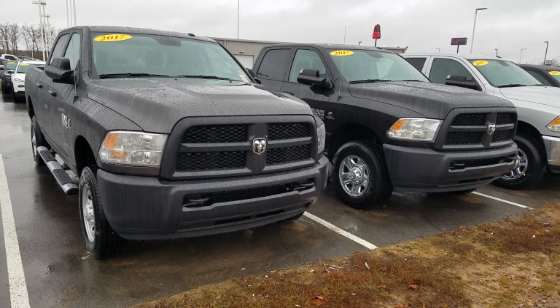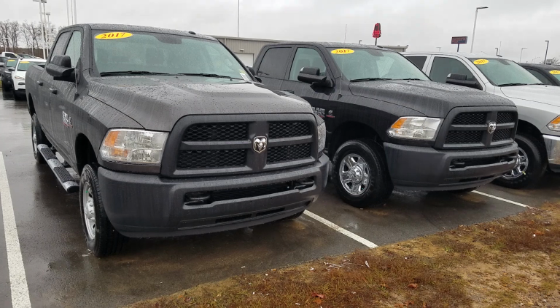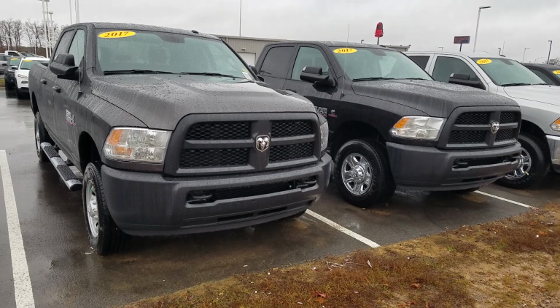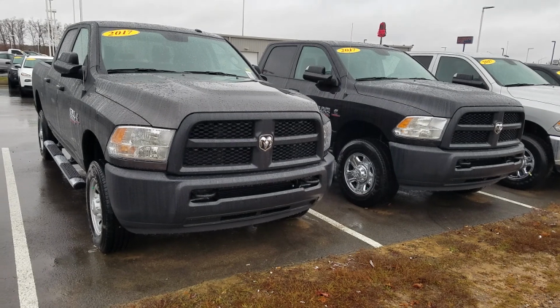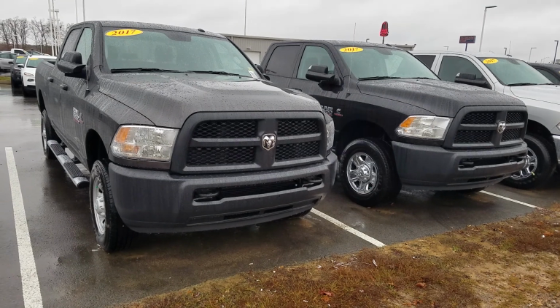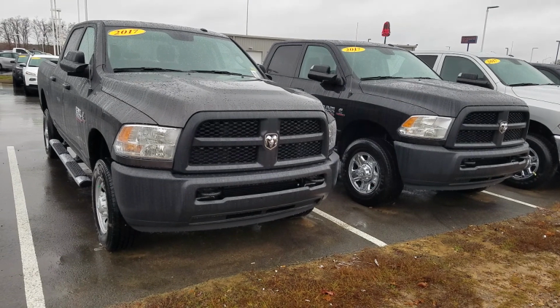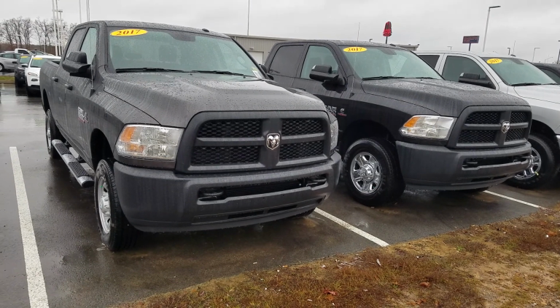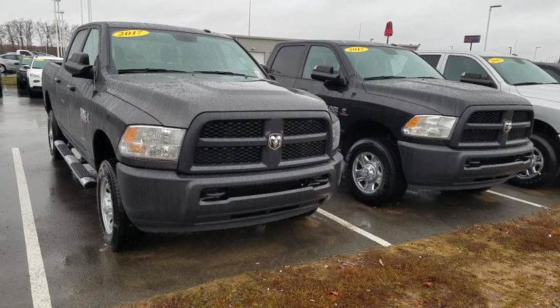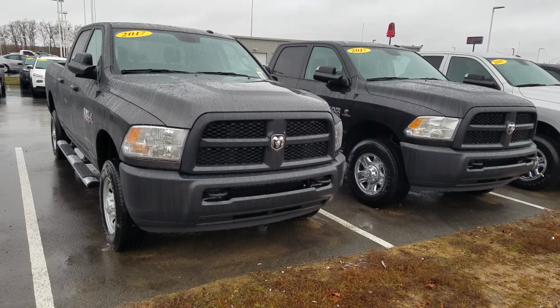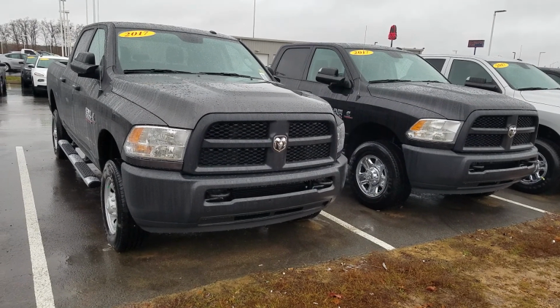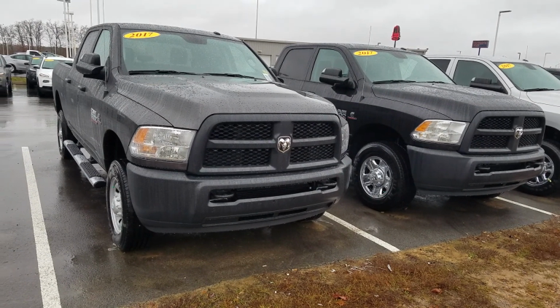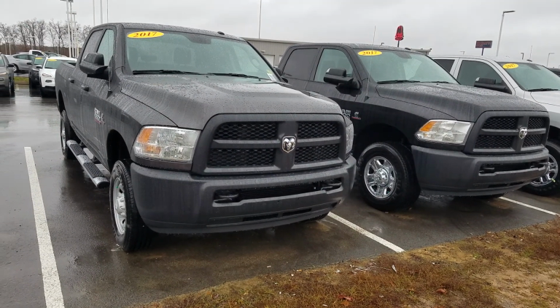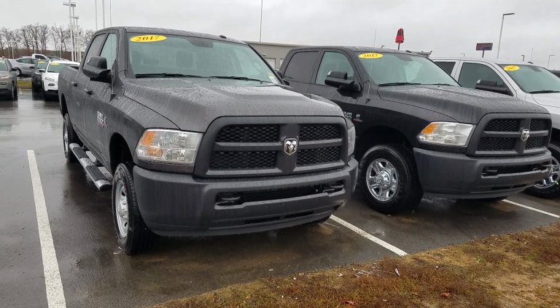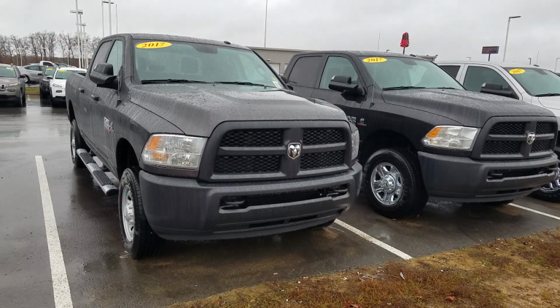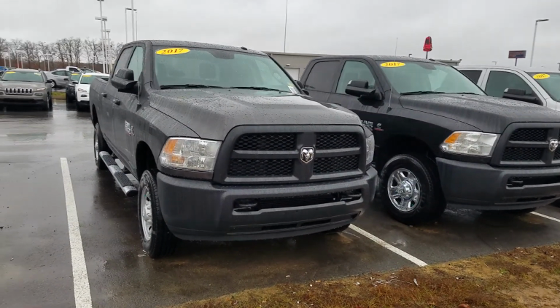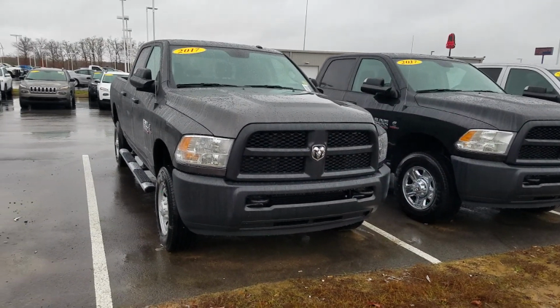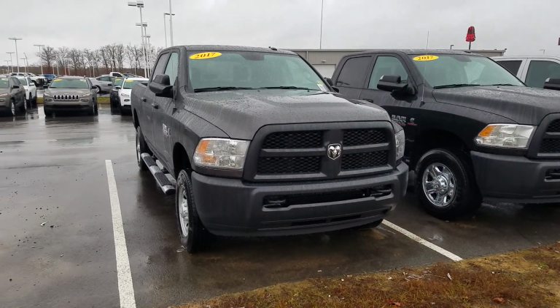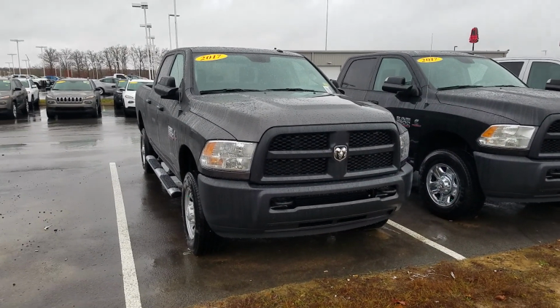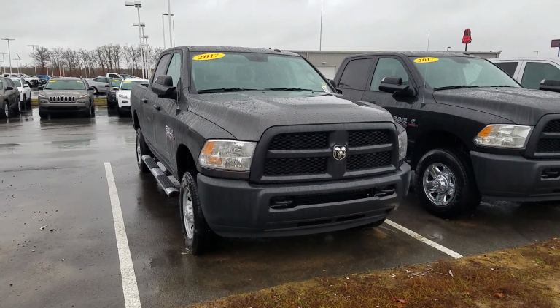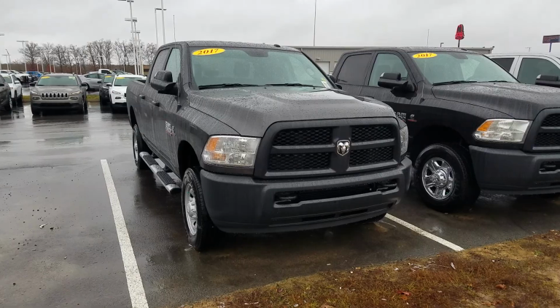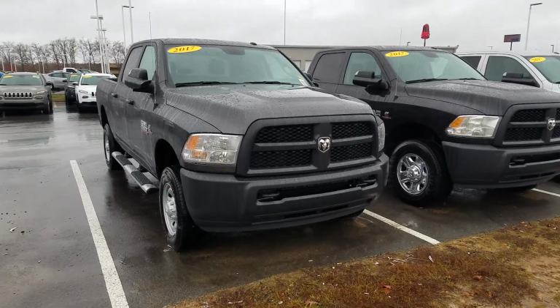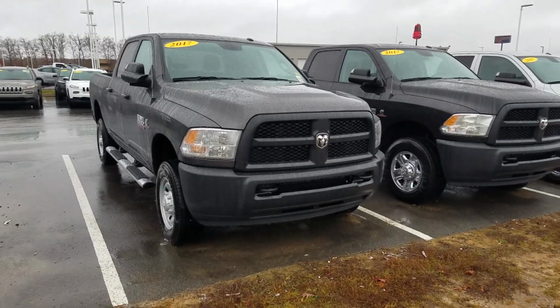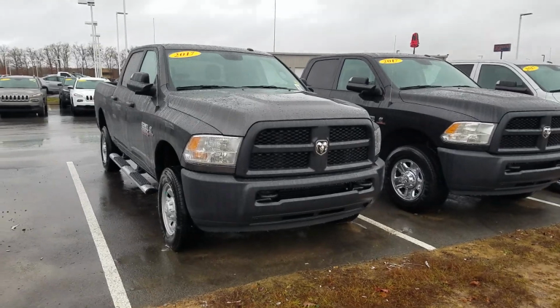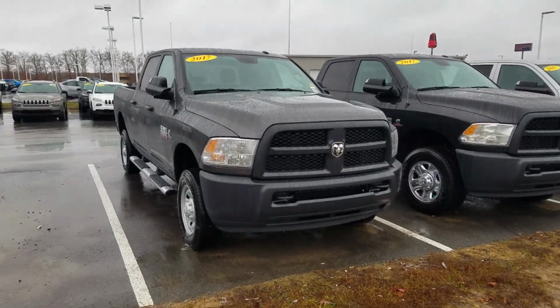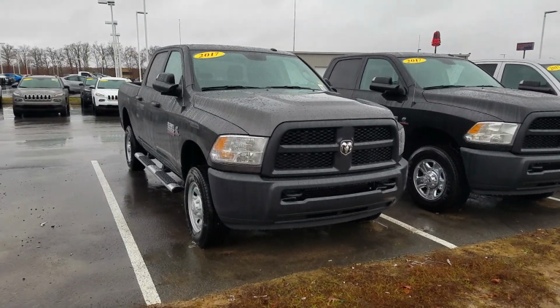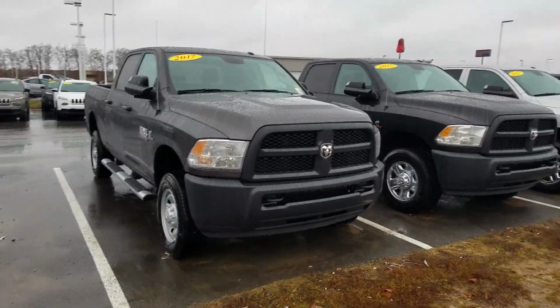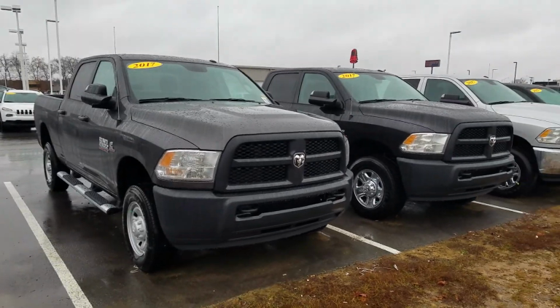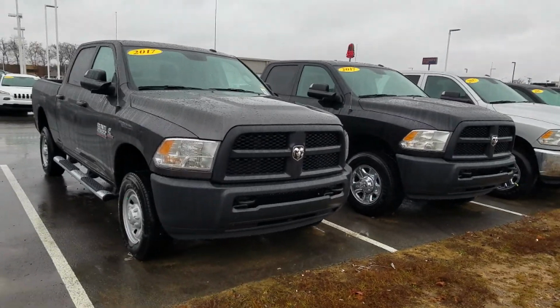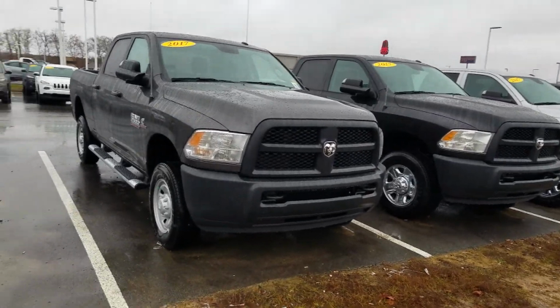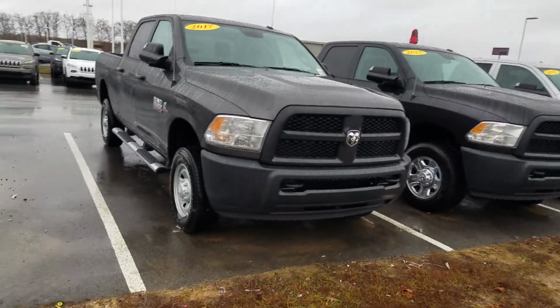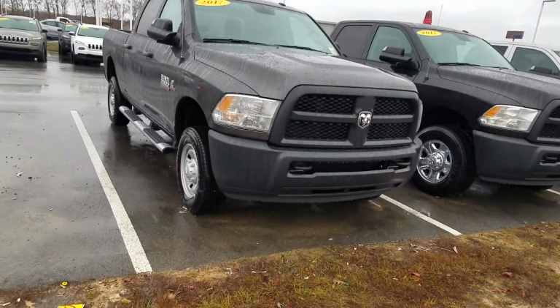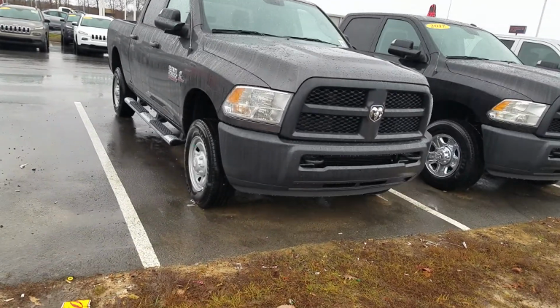Hey, this is Aaron Dodson from East Tennessee Dodgers. Here's some information — maybe you're interested in a 2017 Ram 2500 Tradesman. I thought I'd take a quick video and show you what I've got.